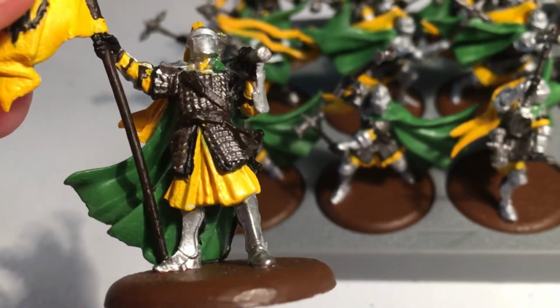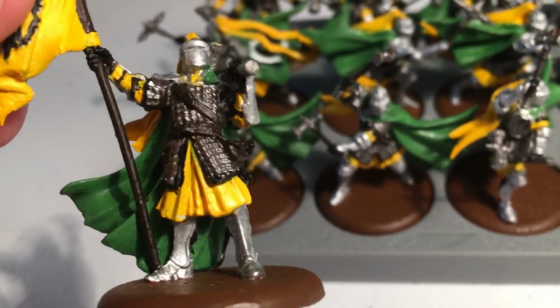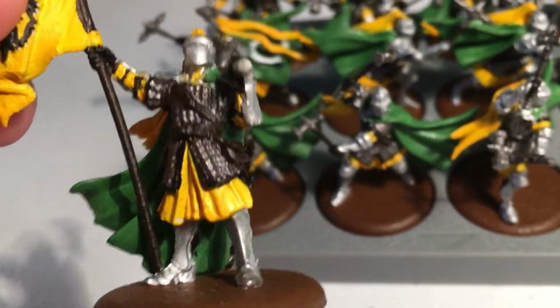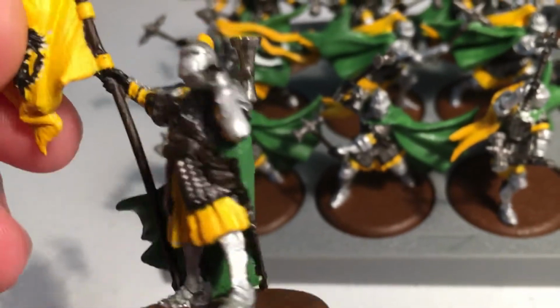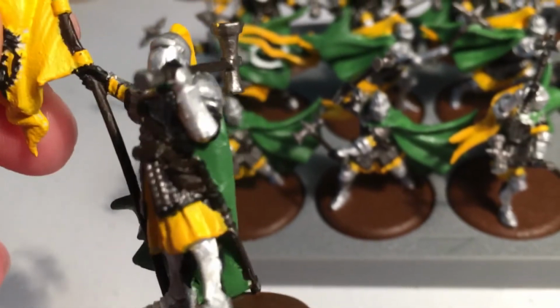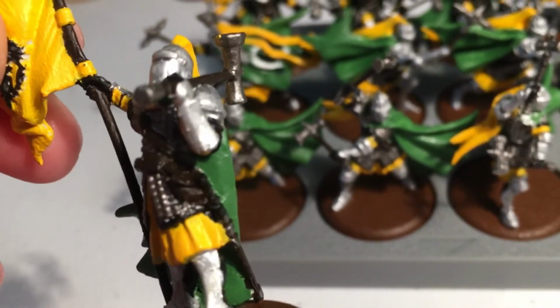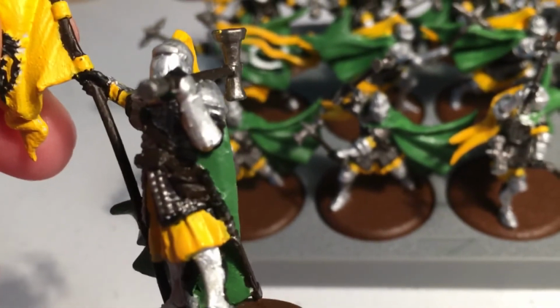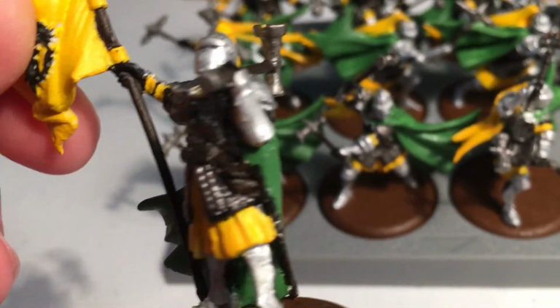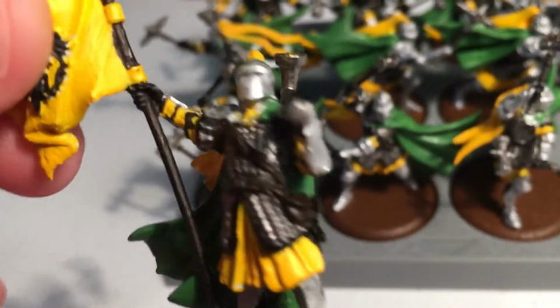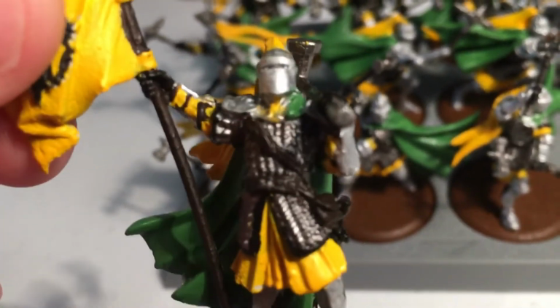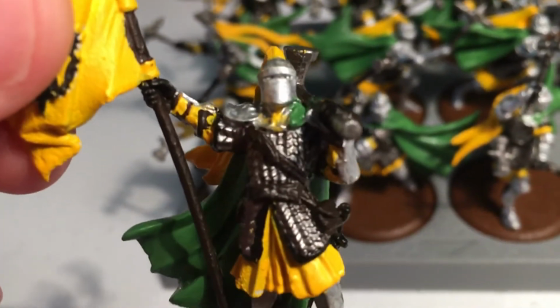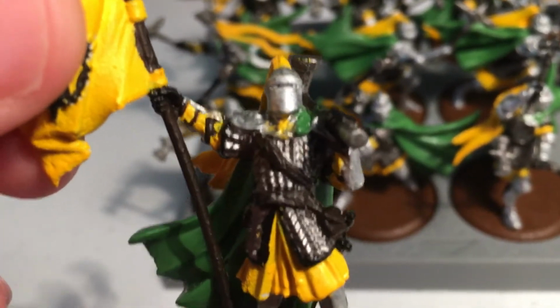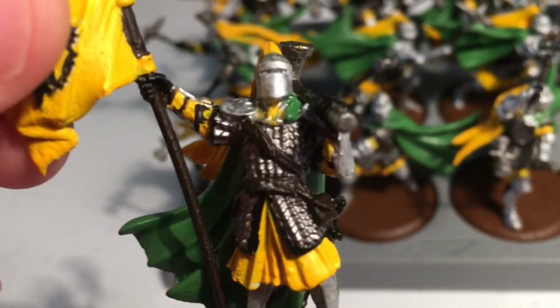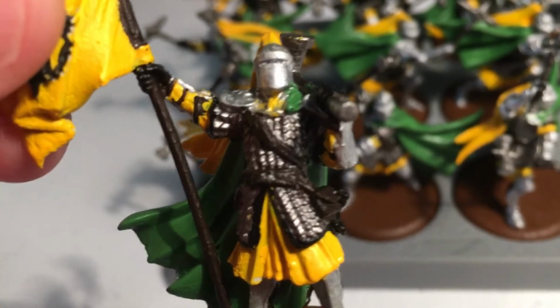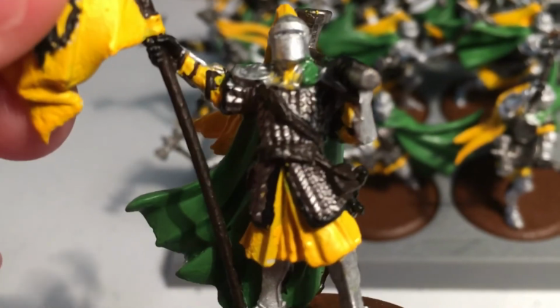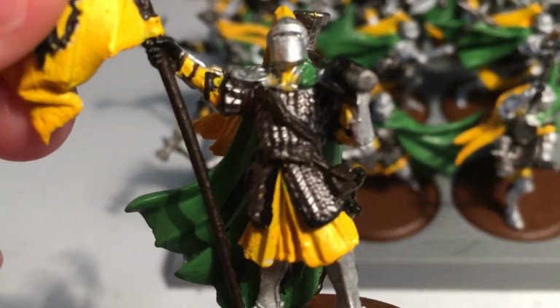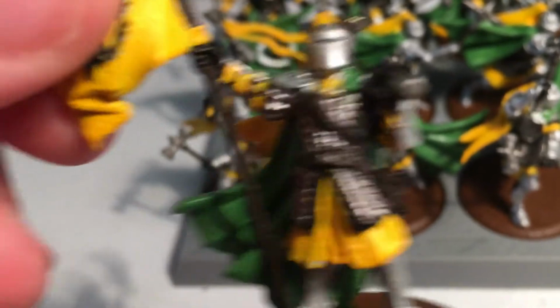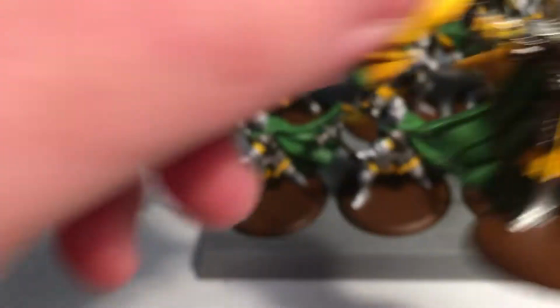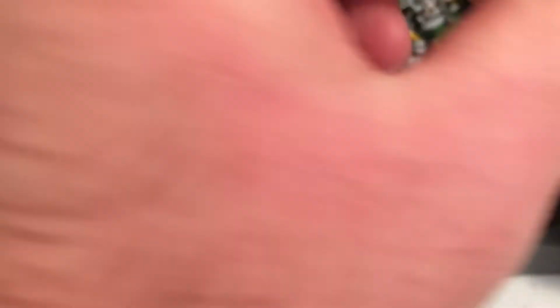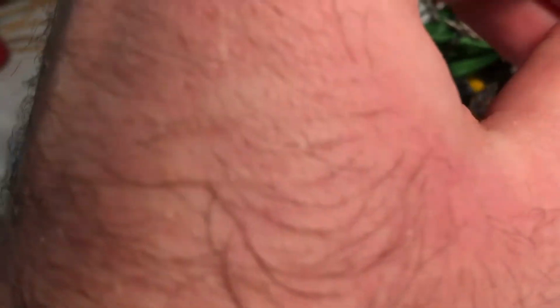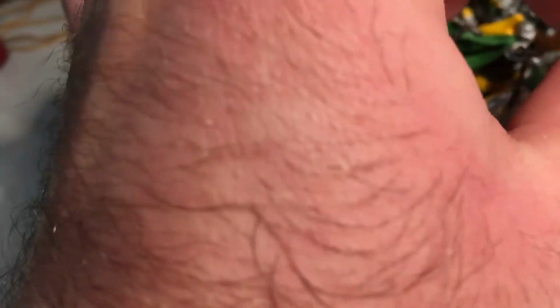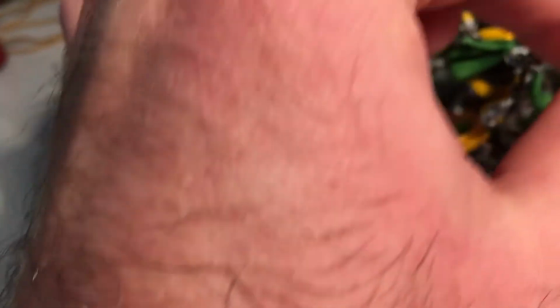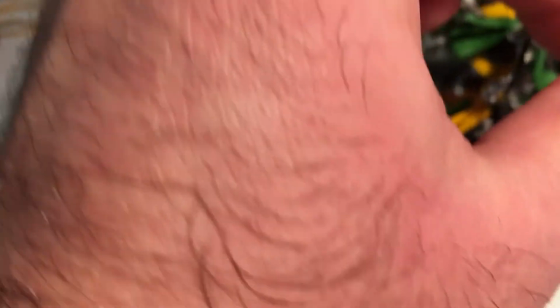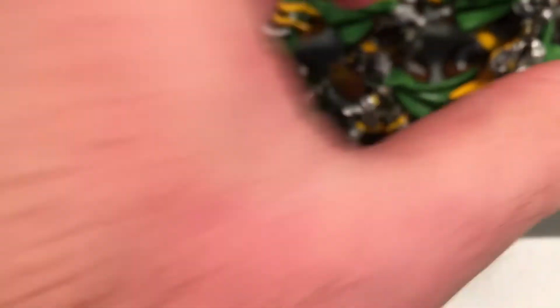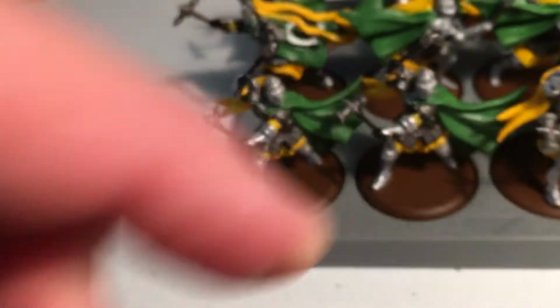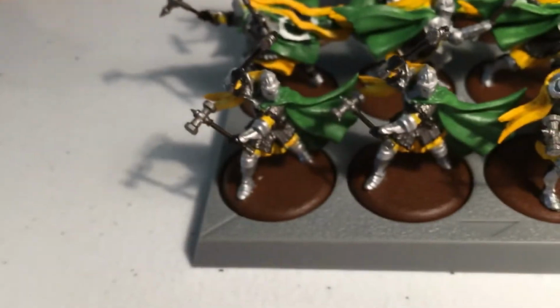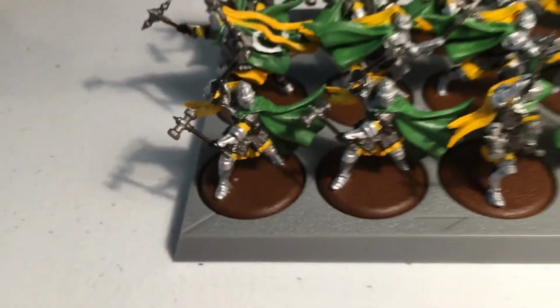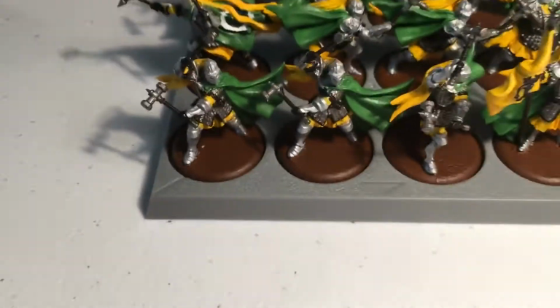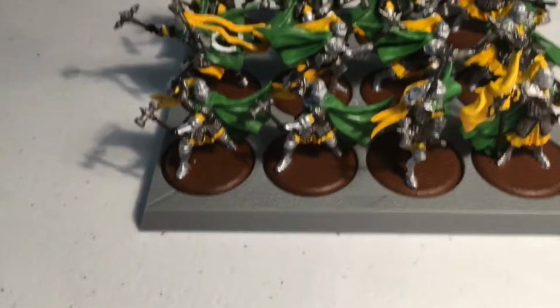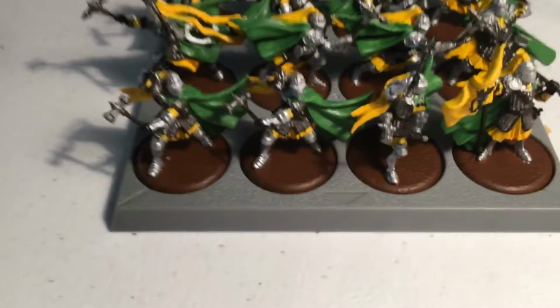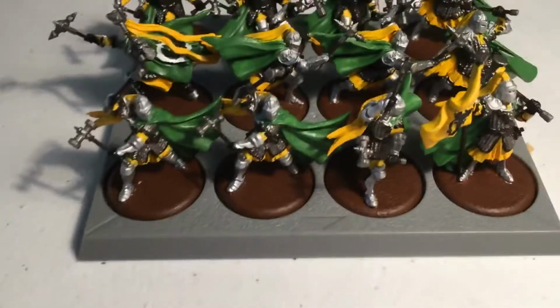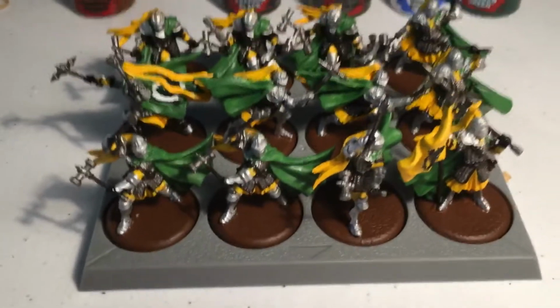I did the Runefang Steel on the legs, the boots, the arms, and the helmets. I'm really butchering the medieval lingo here because I don't know the names of the armor pieces.